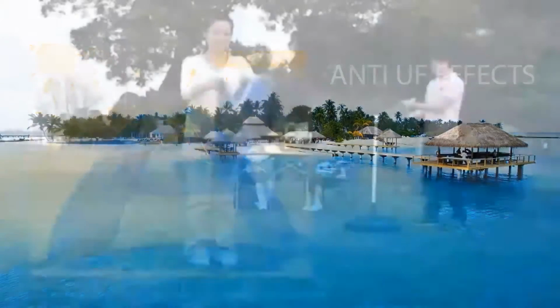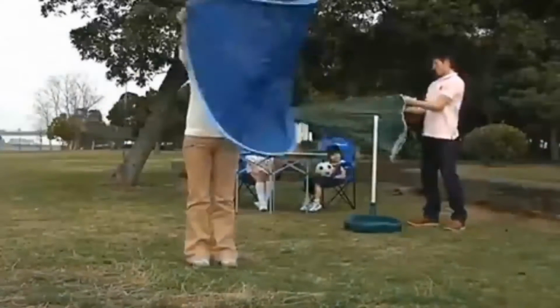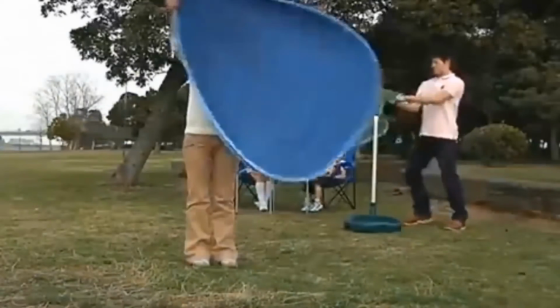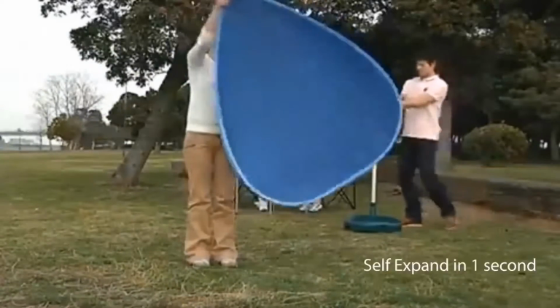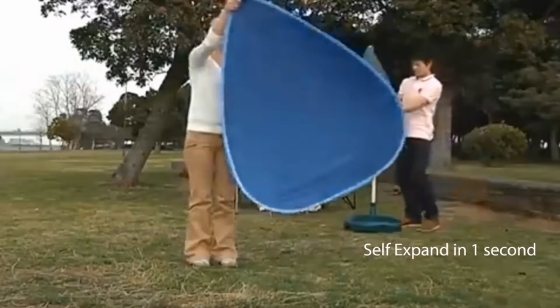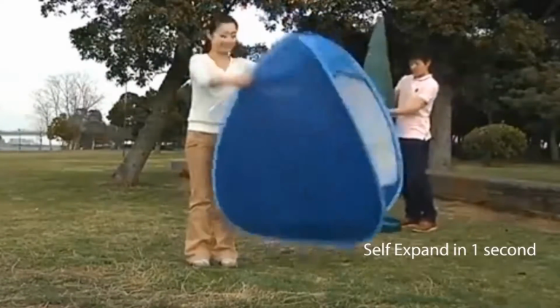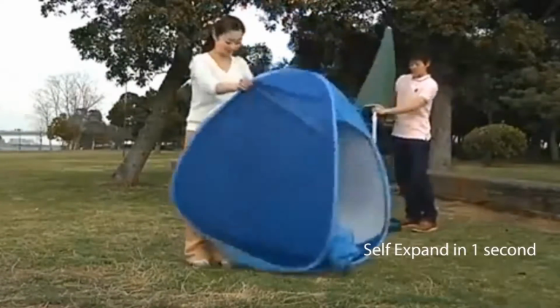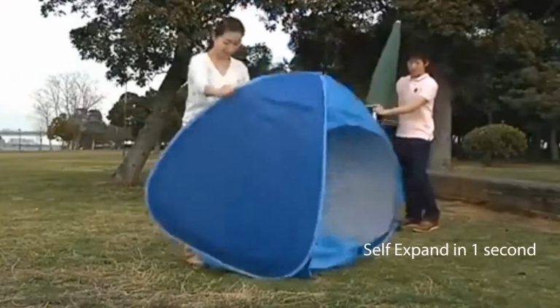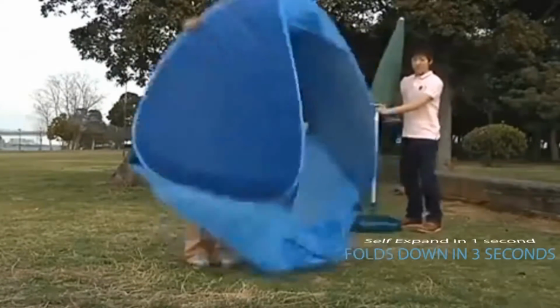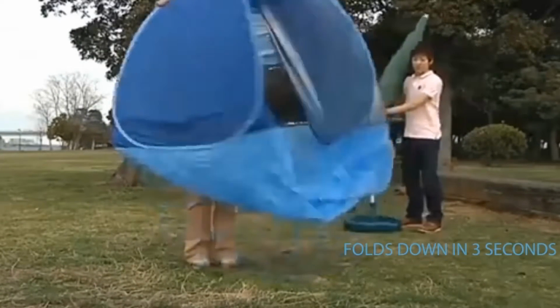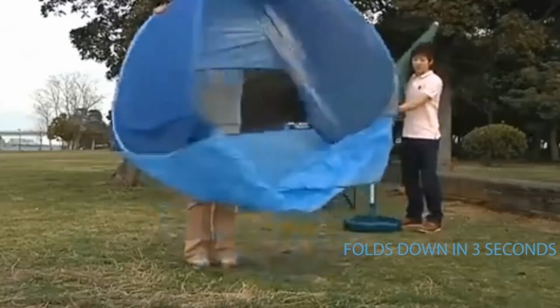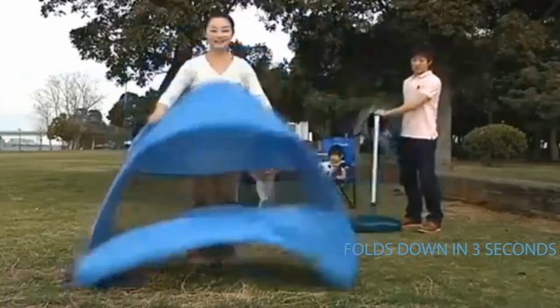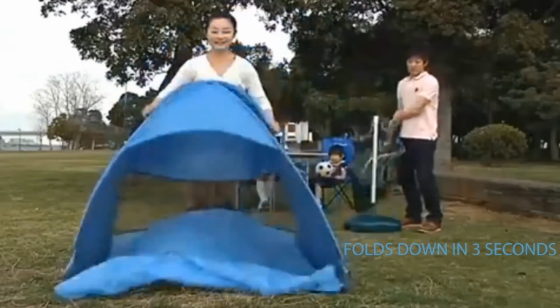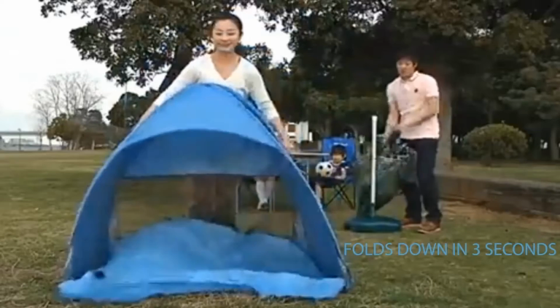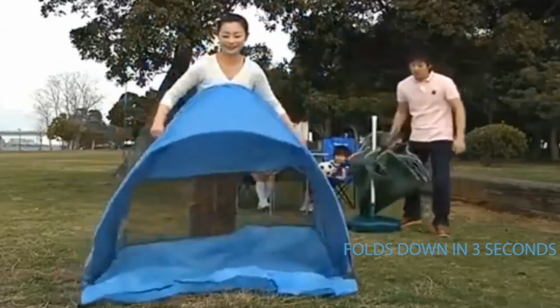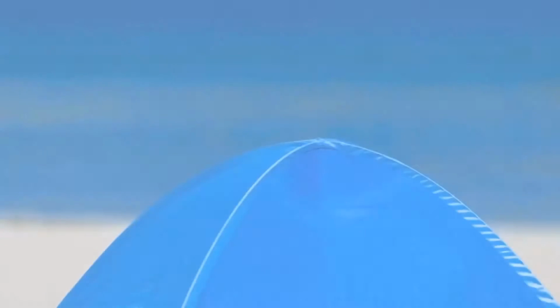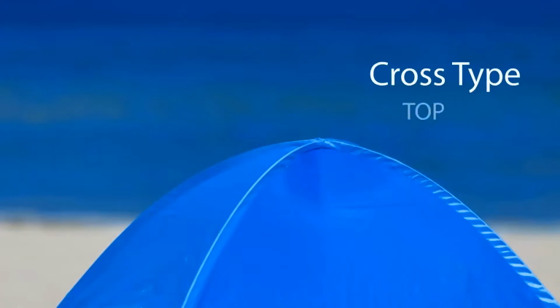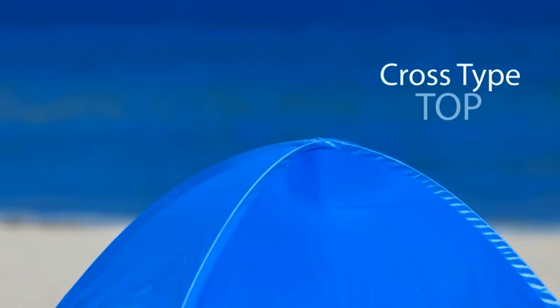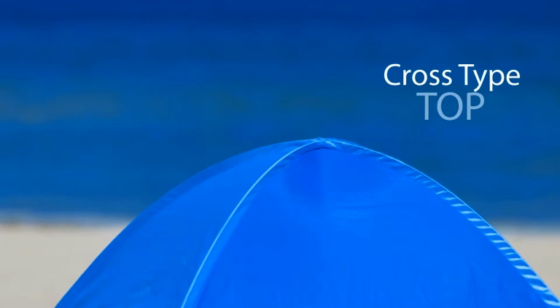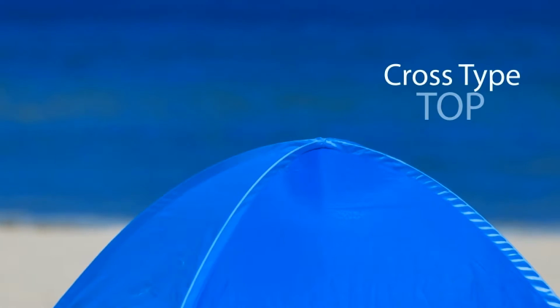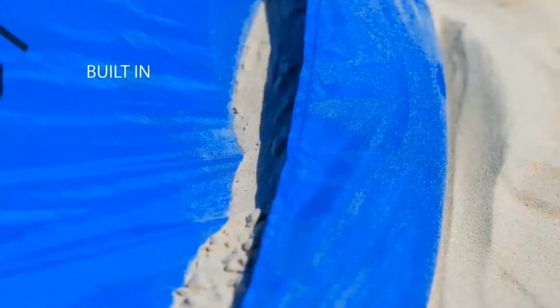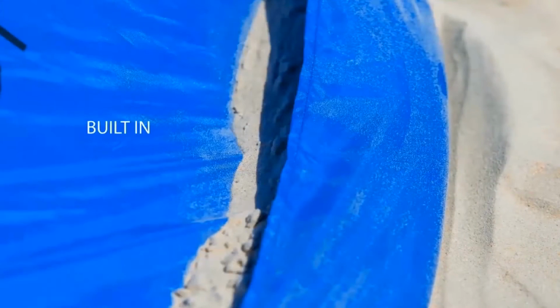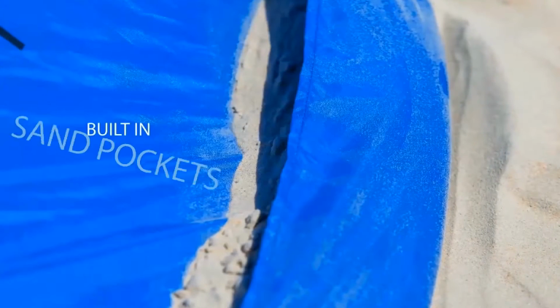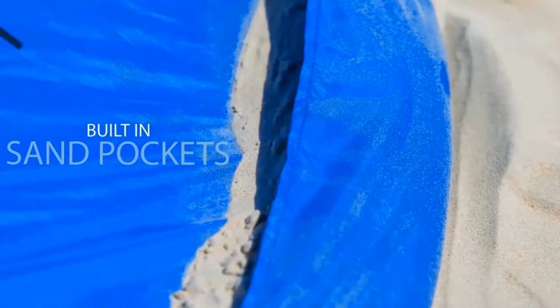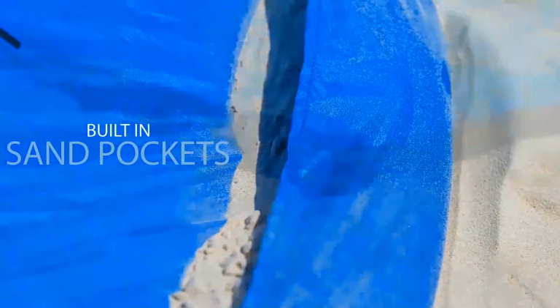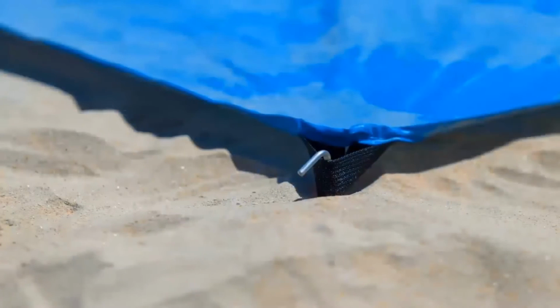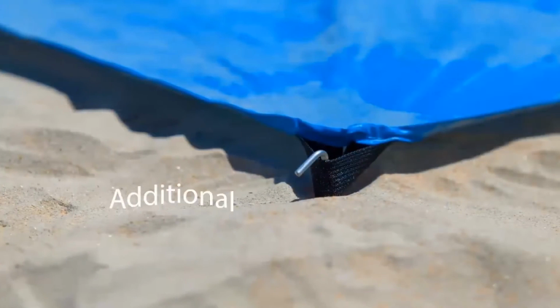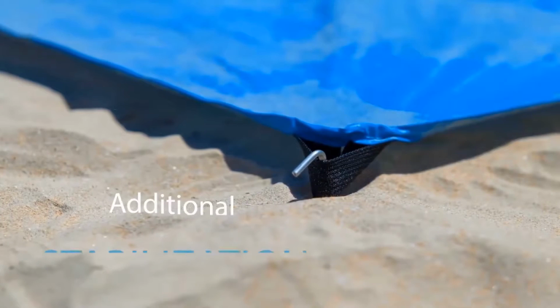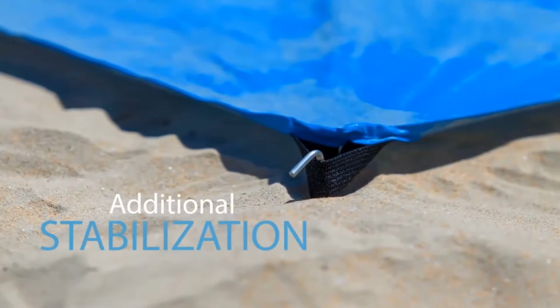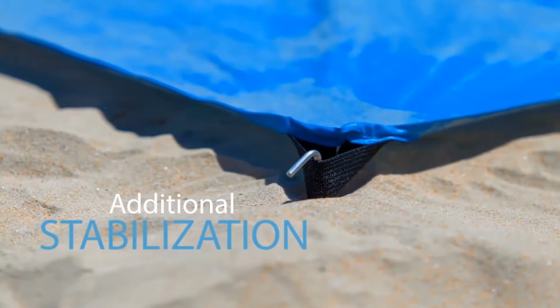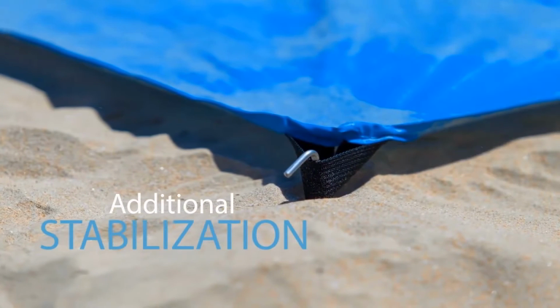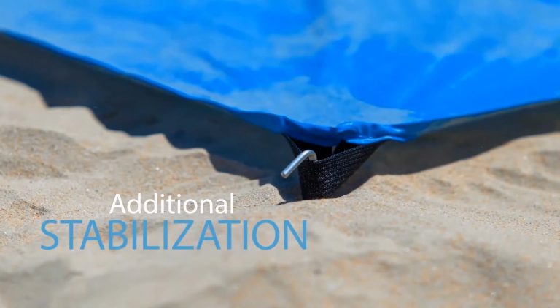Self expands in one second, folds down in three seconds. Cross type top, plus built-in sand pockets, plus provided stakes for additional stabilization.